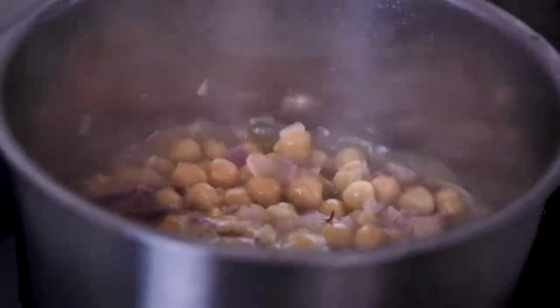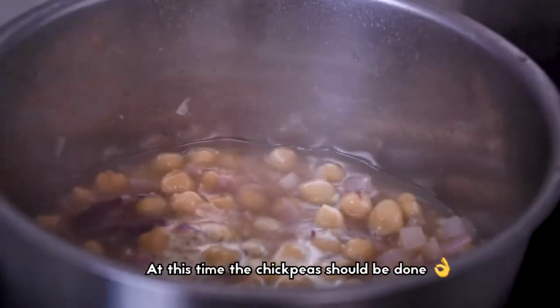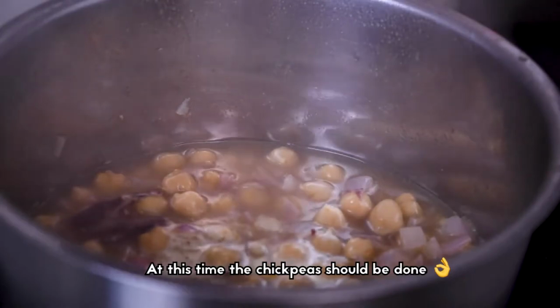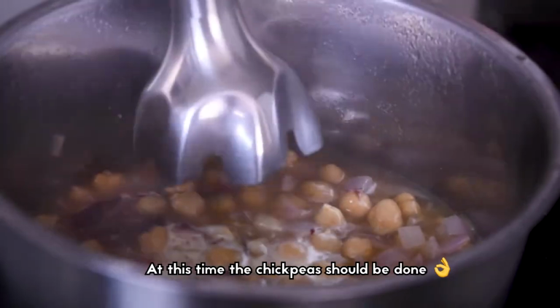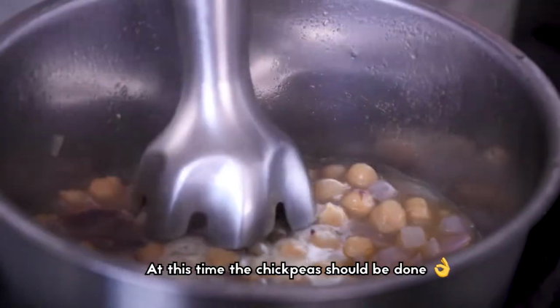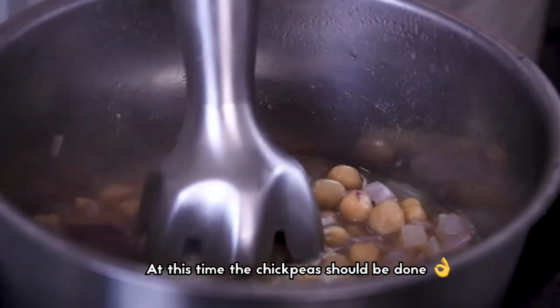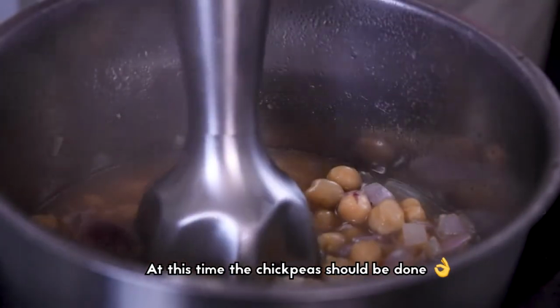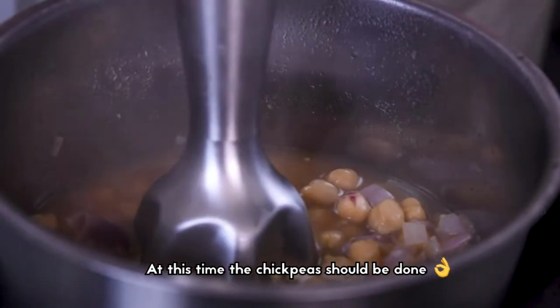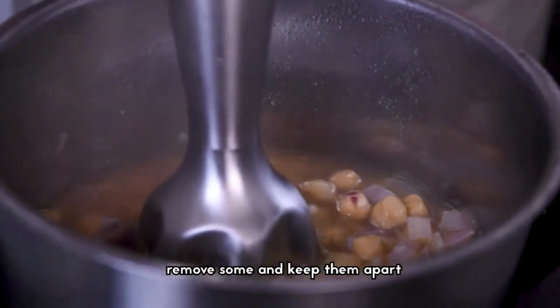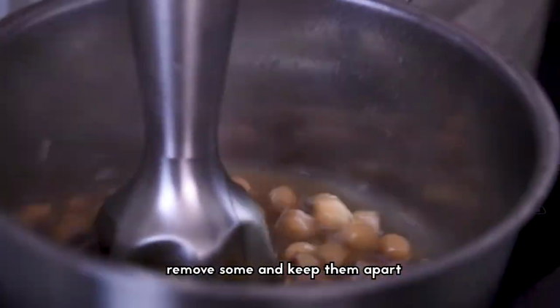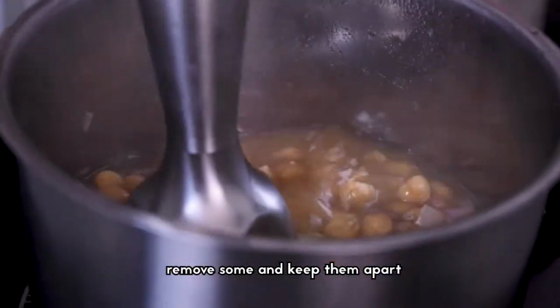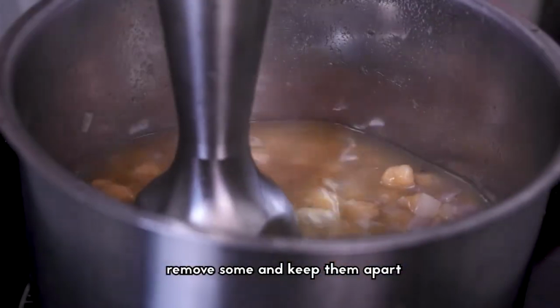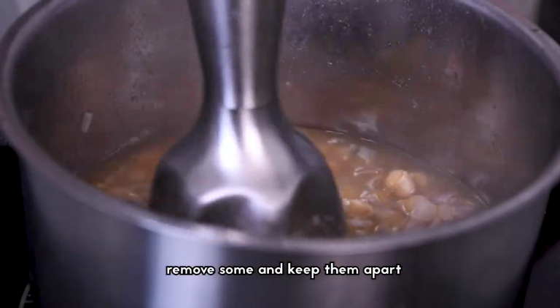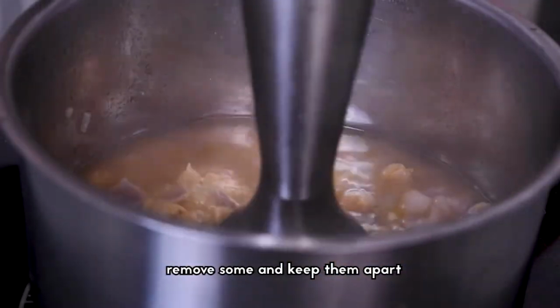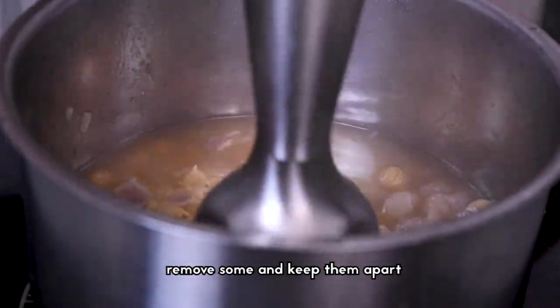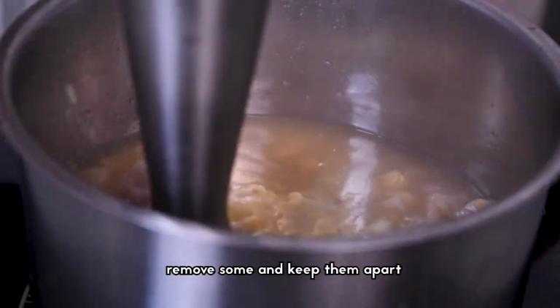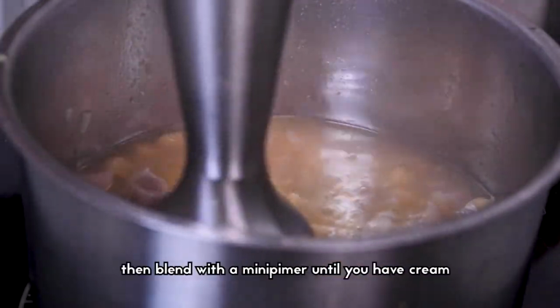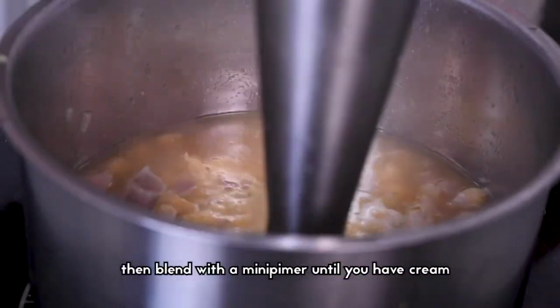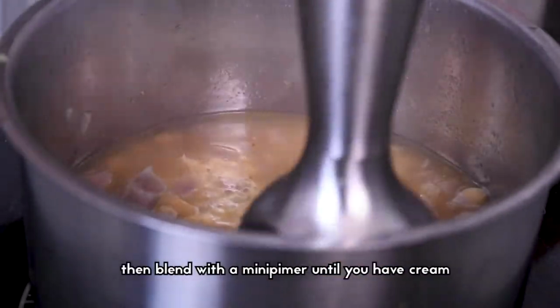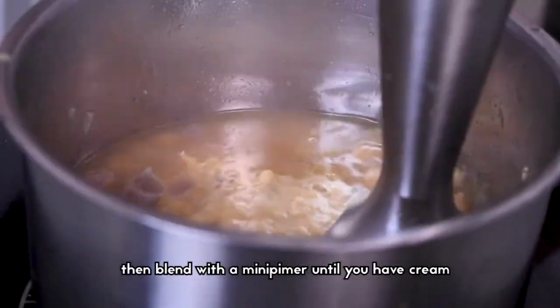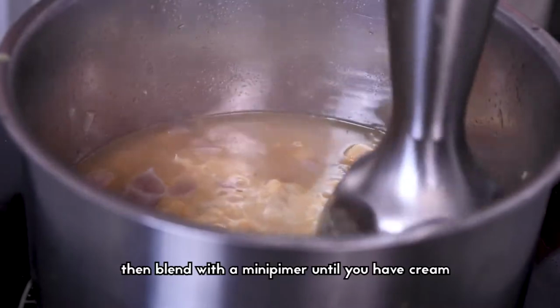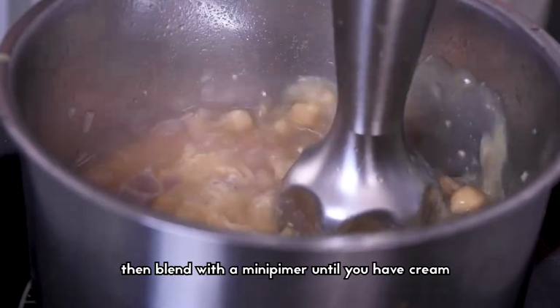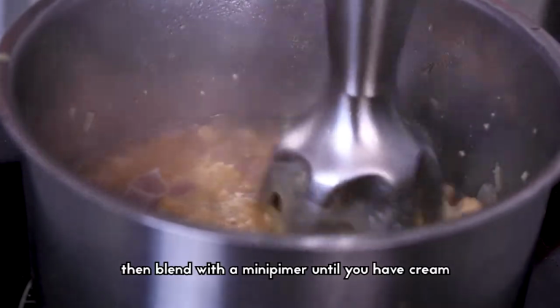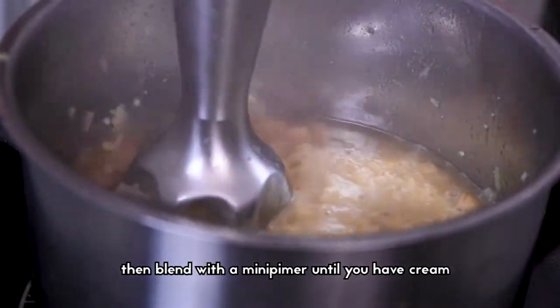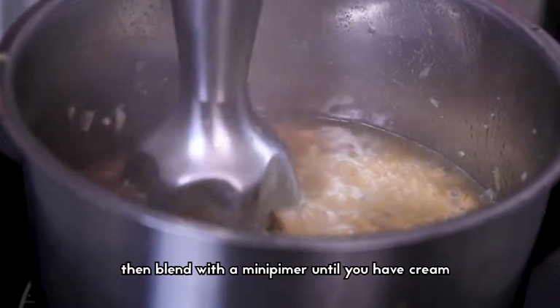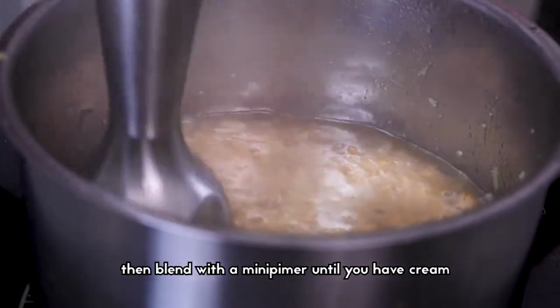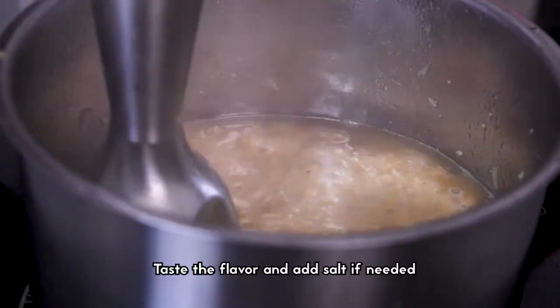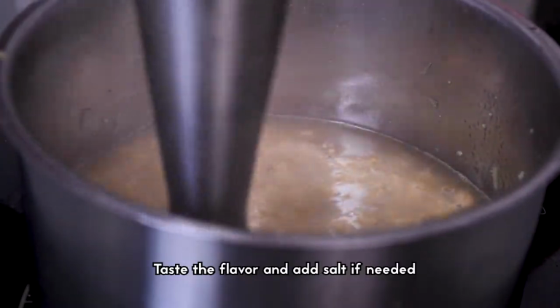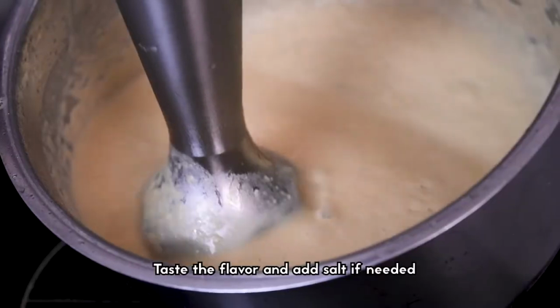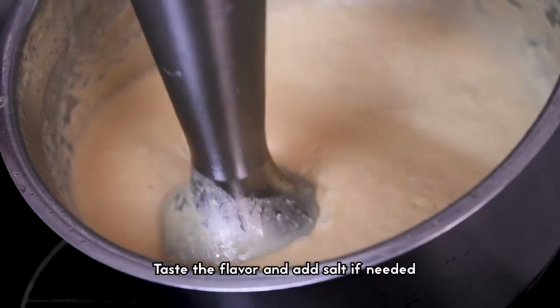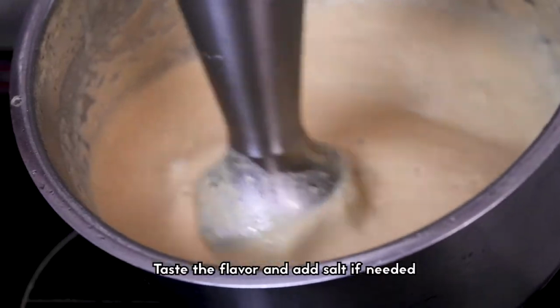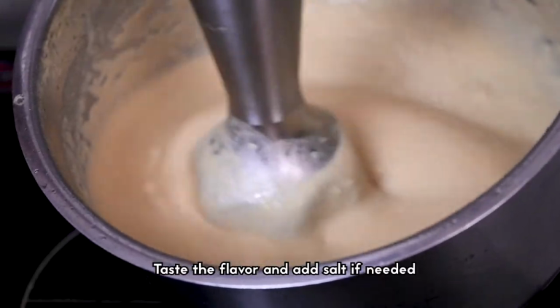At this point the chickpeas should be done. Remove some and keep them apart, then blend with an immersion blender until you have a cream. Taste the flavor and add salt if needed.